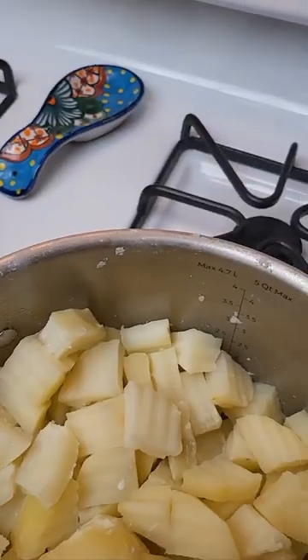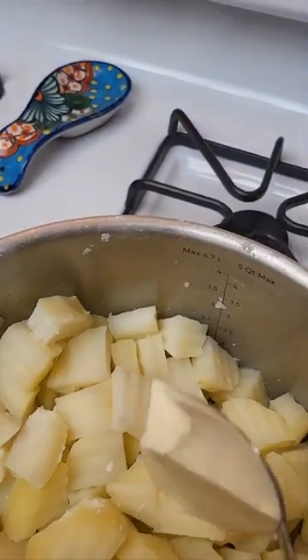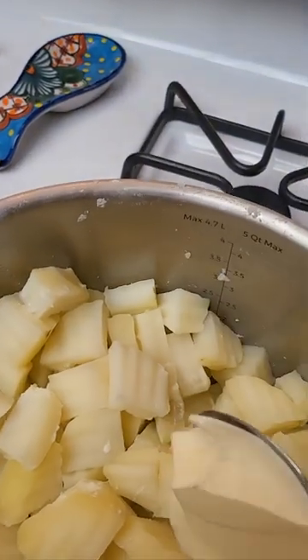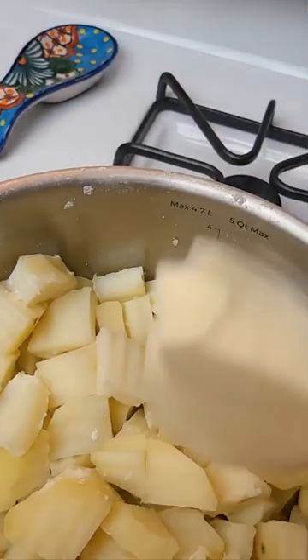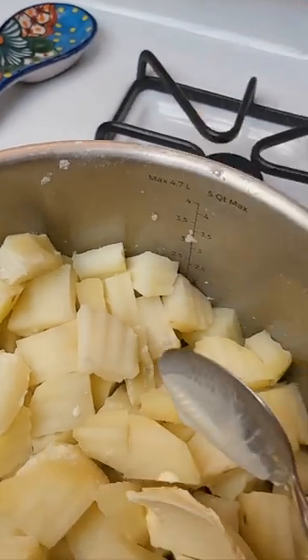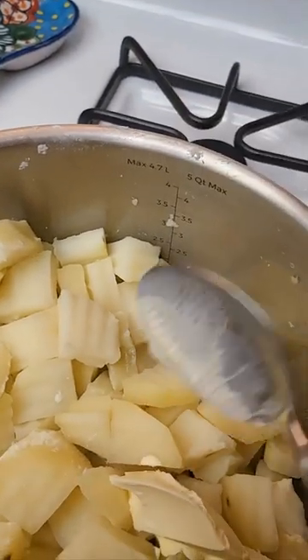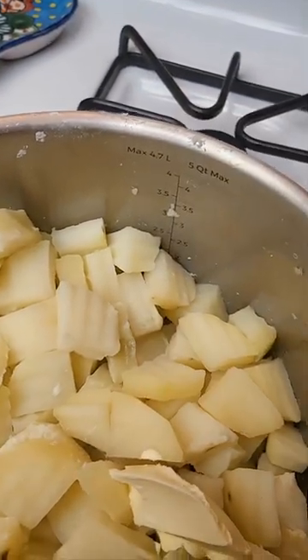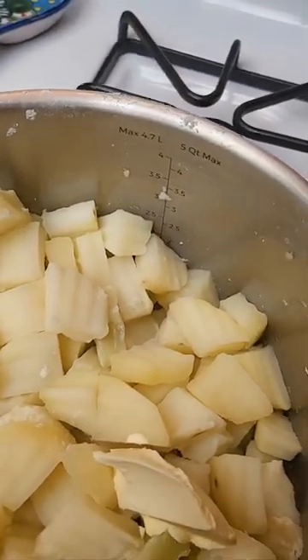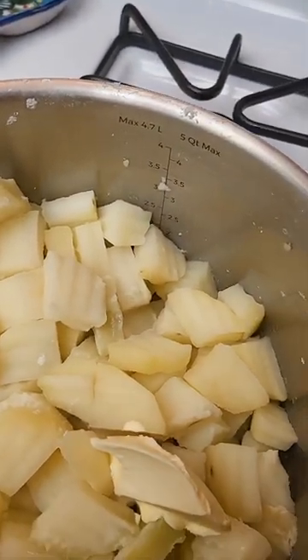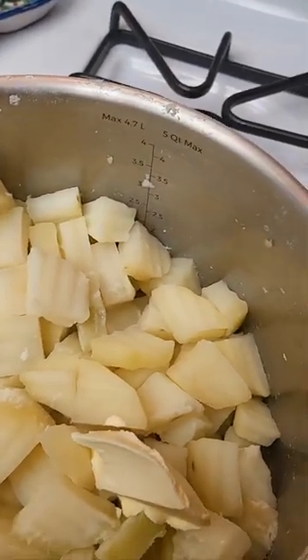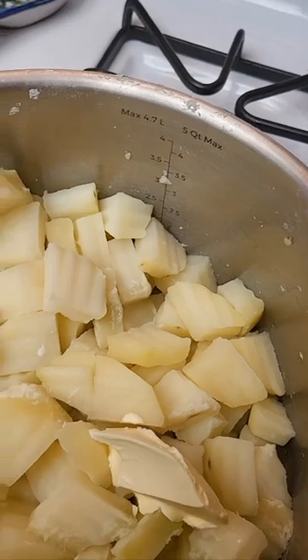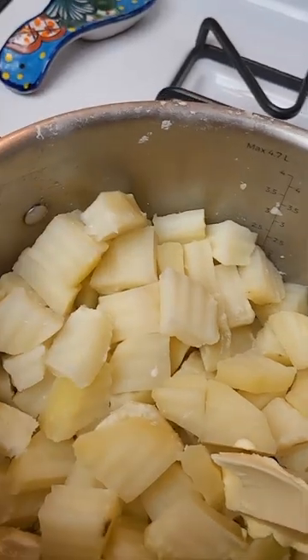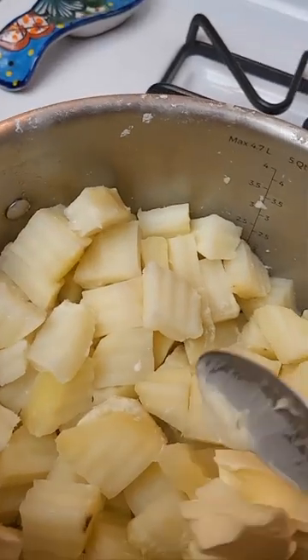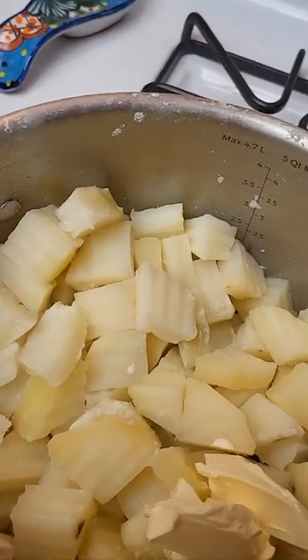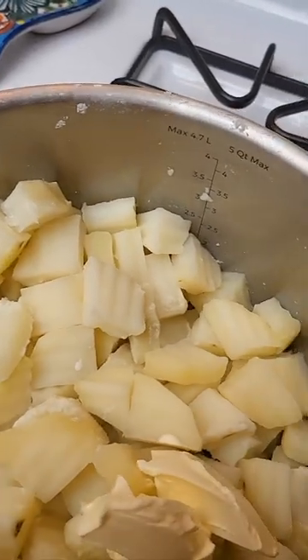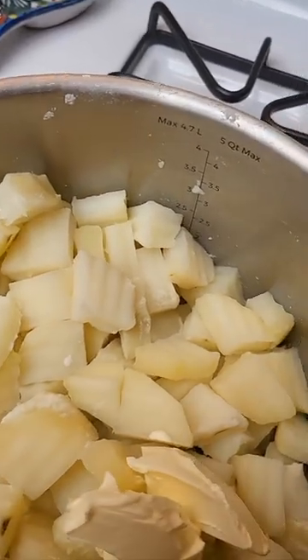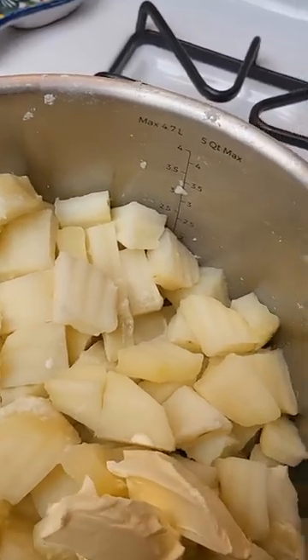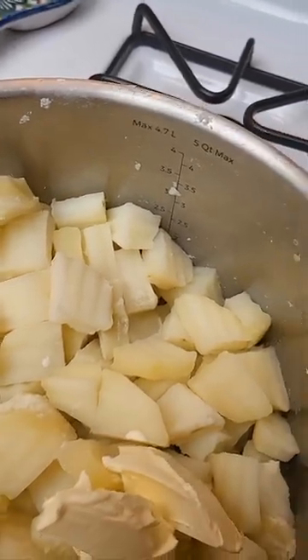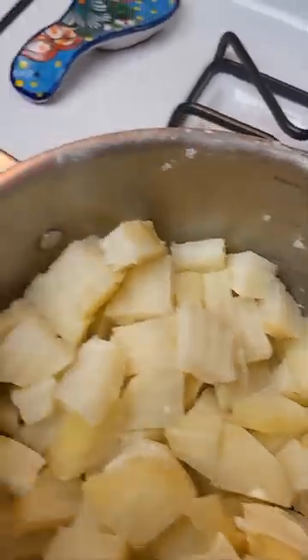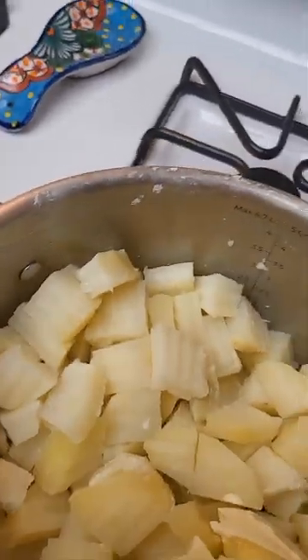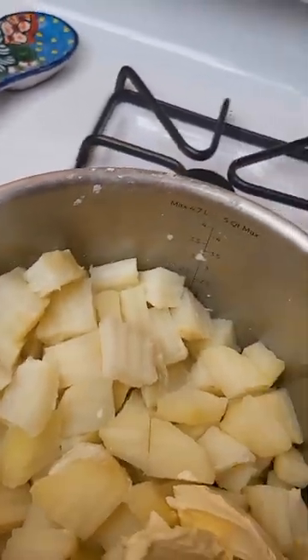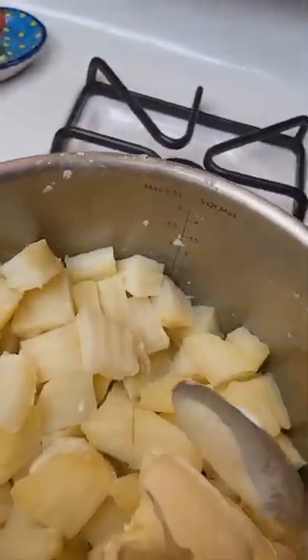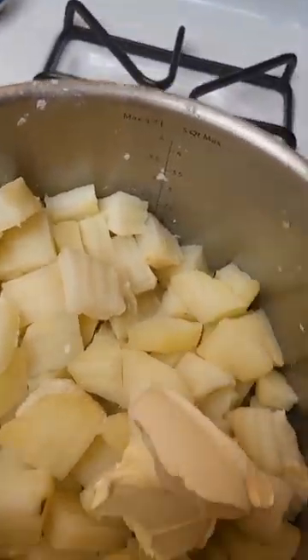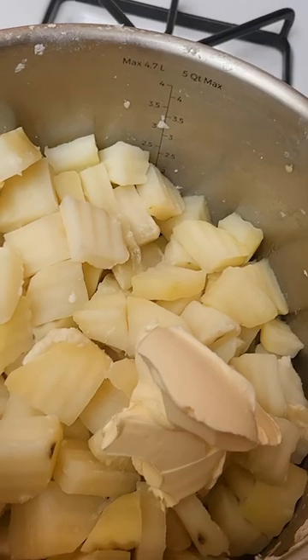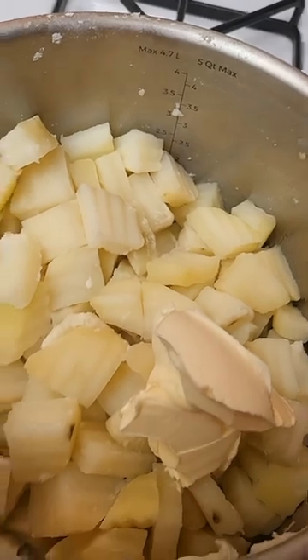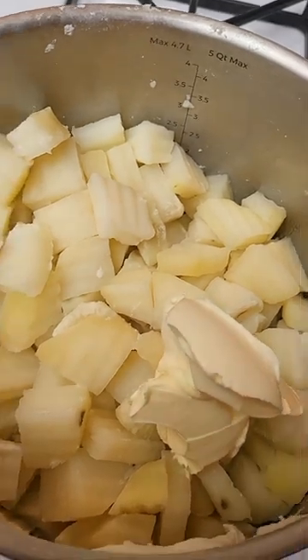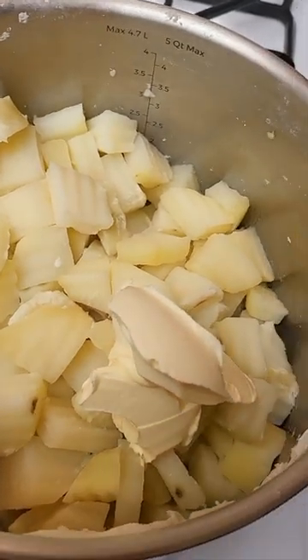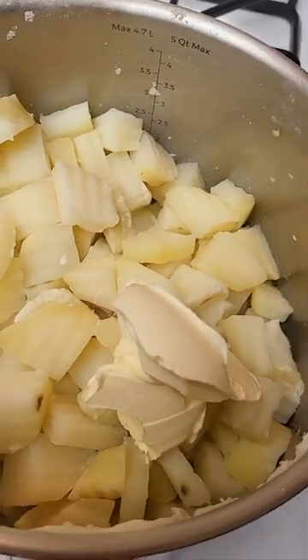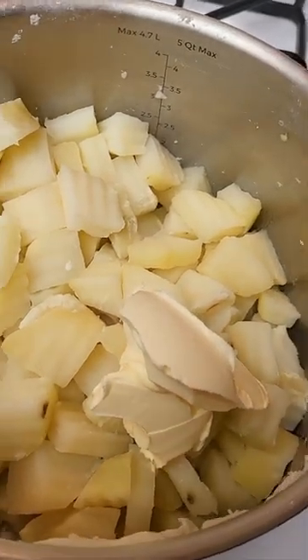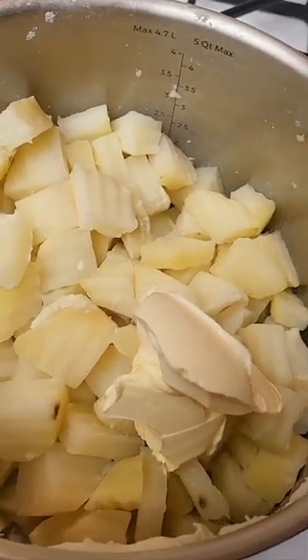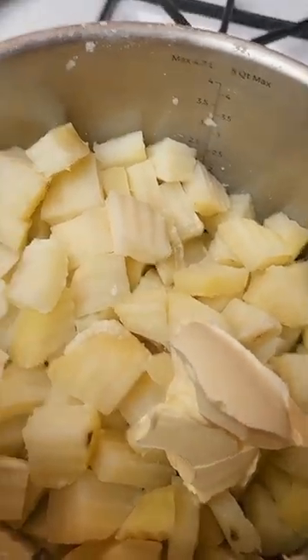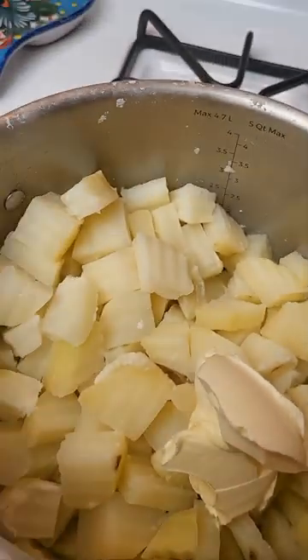Then you take some butter and add about three tablespoons, but I just scoop it in there and drop it like it's hot. Speaking of butter — why did the little boy throw a stick of butter out the window? He wanted to see a butterfly.